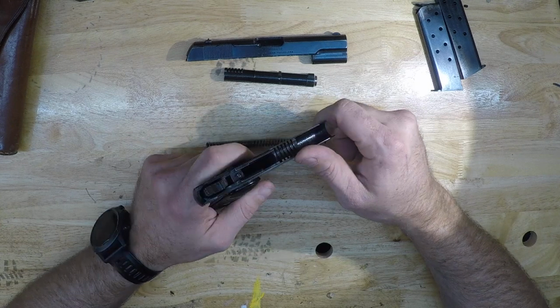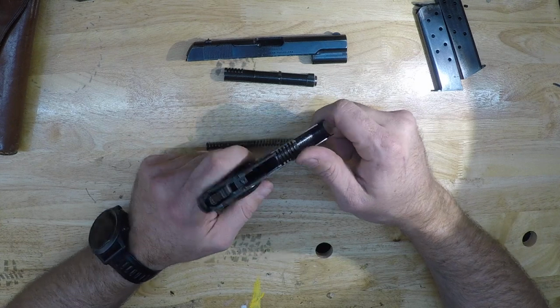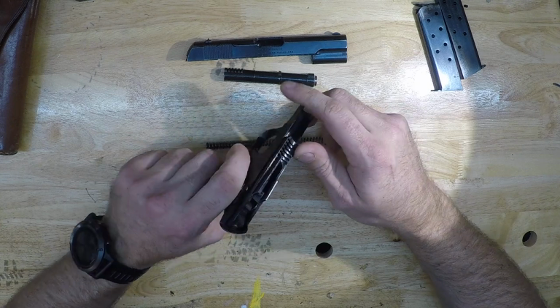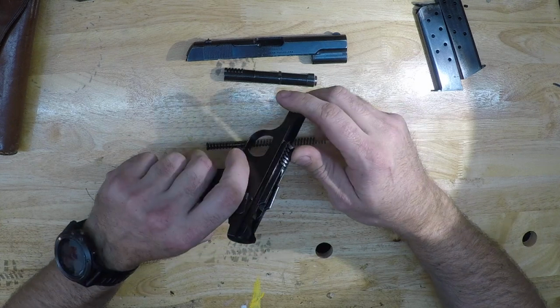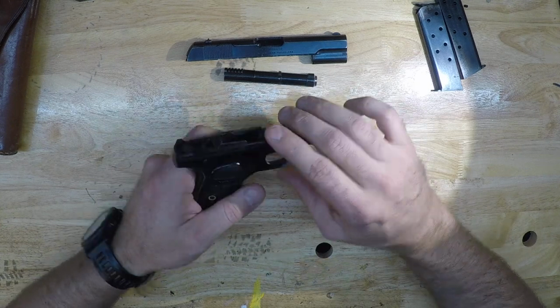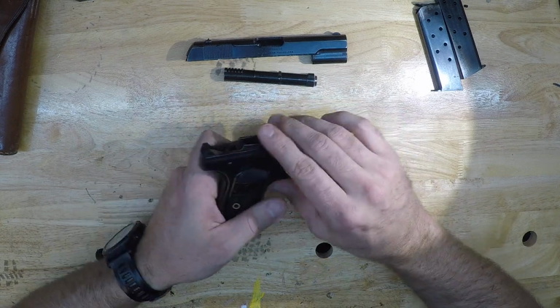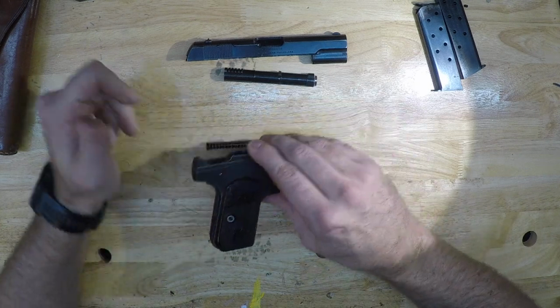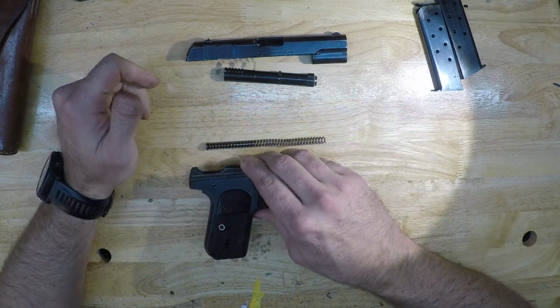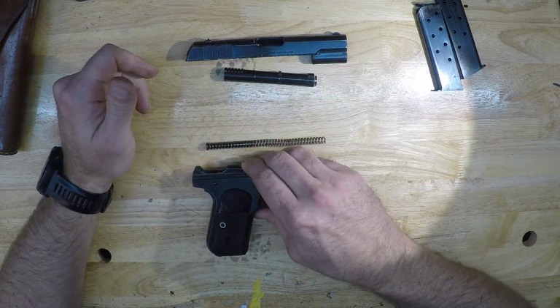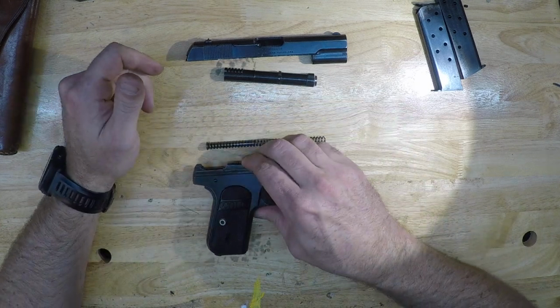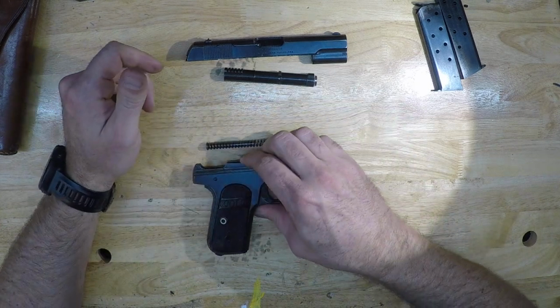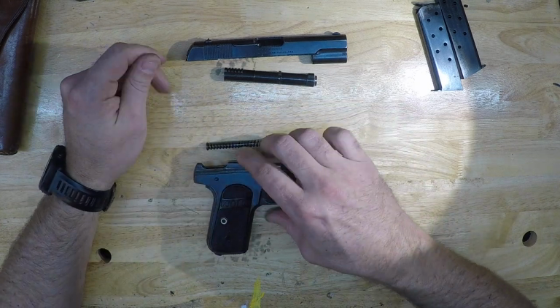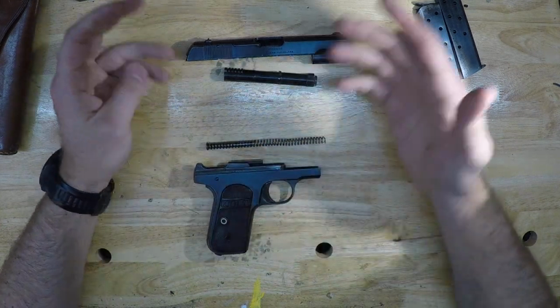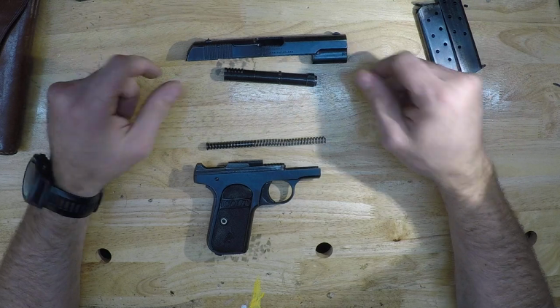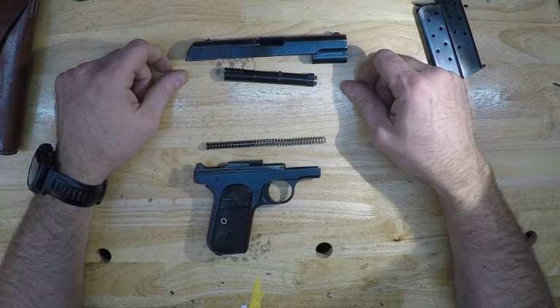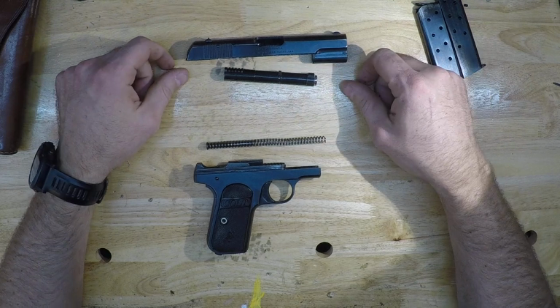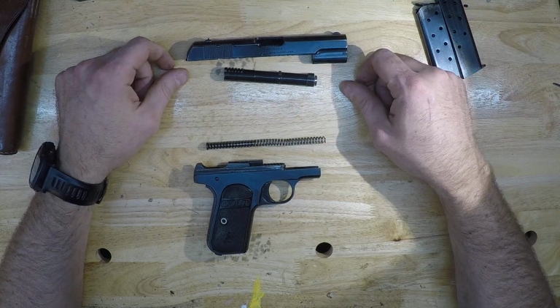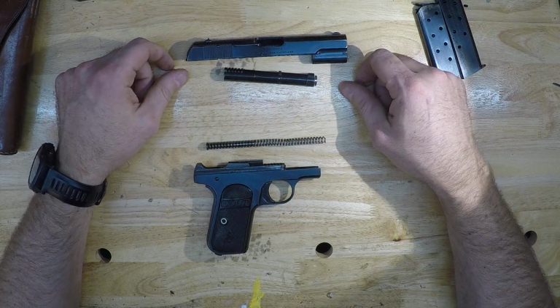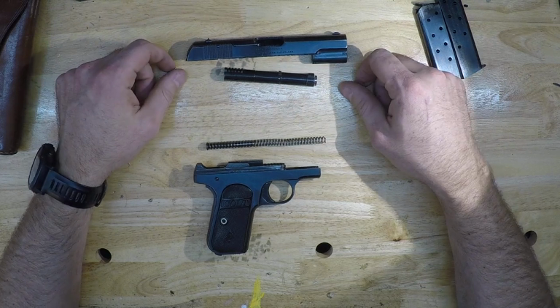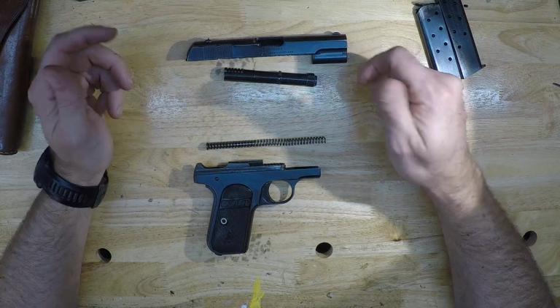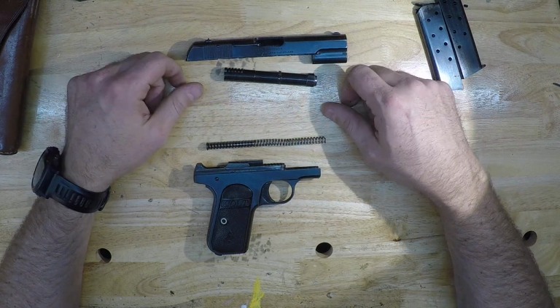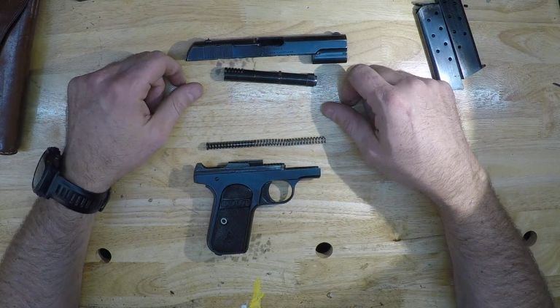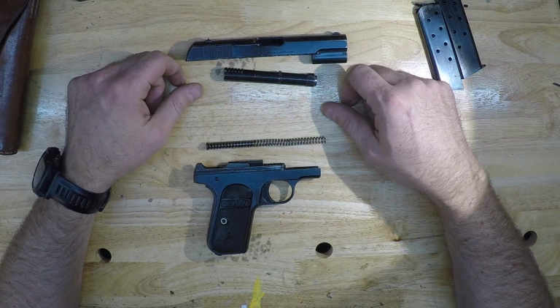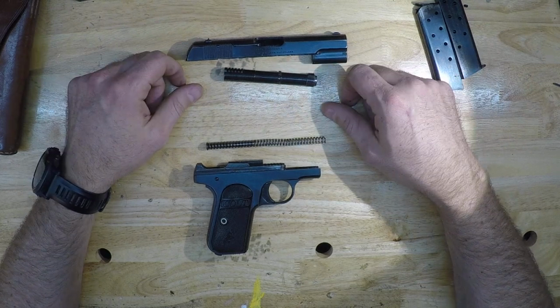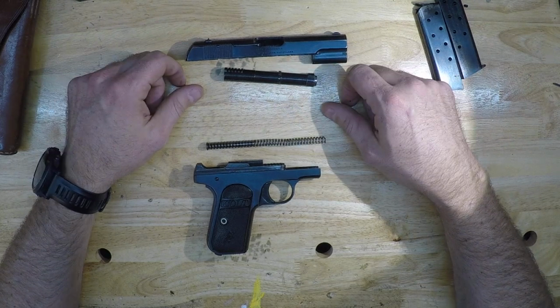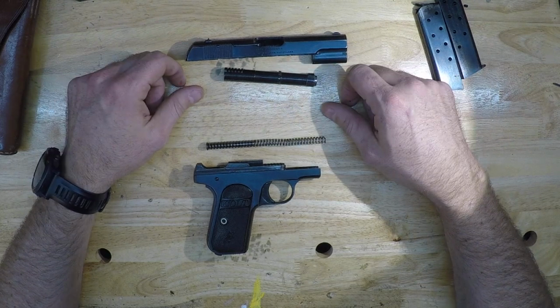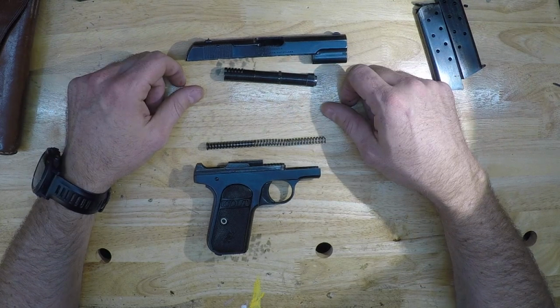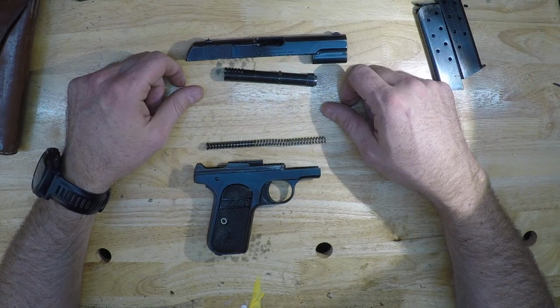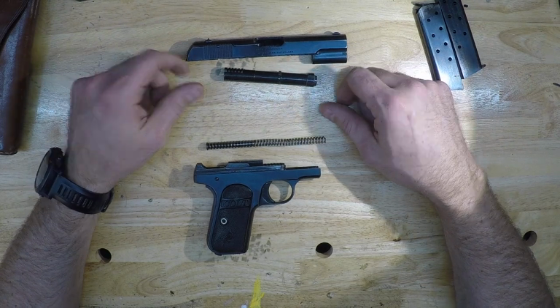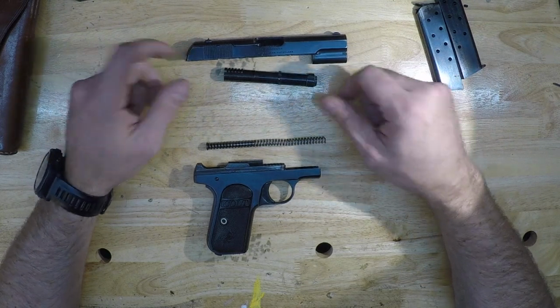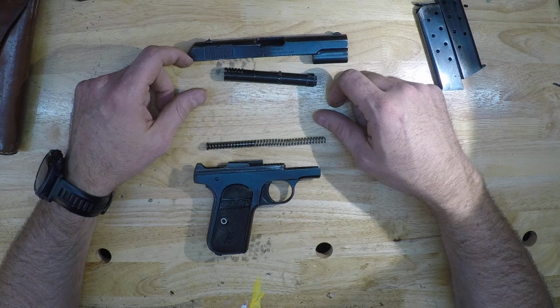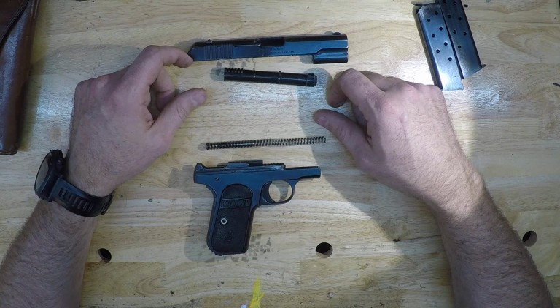I don't know how much I'll shoot it. I worry about wear on what's essentially going to be an heirloom gun for me. I will take it out to the range every once in a while, but it's not going to be something I put thousands of rounds through.